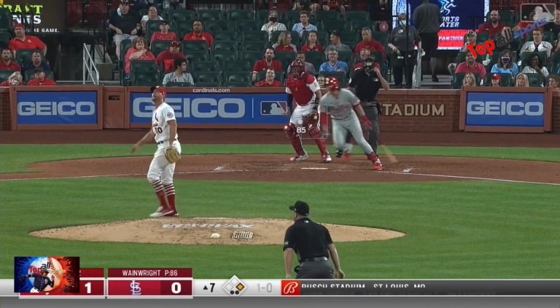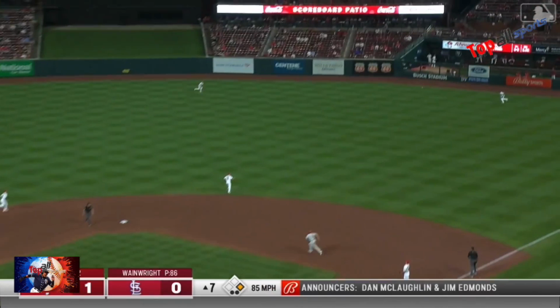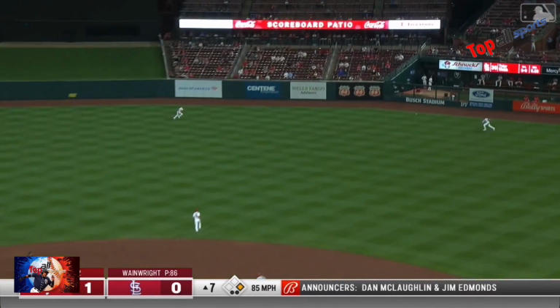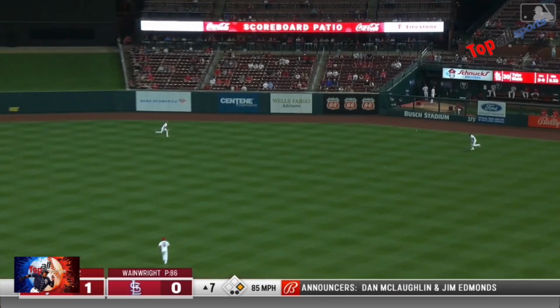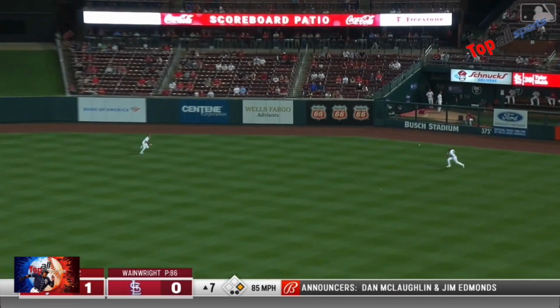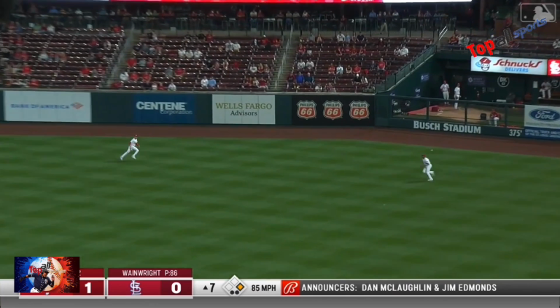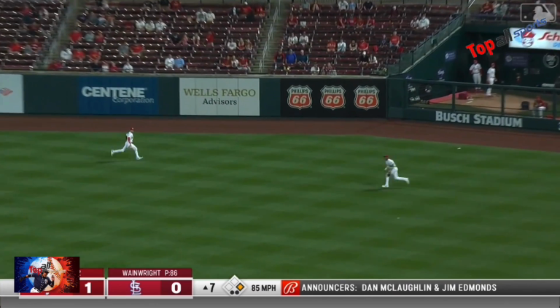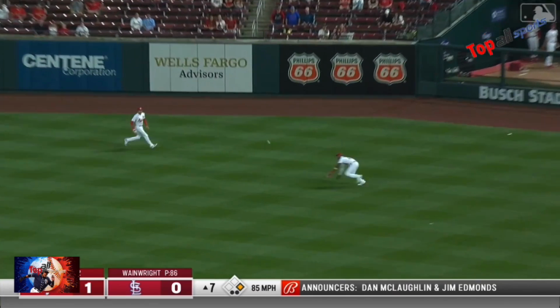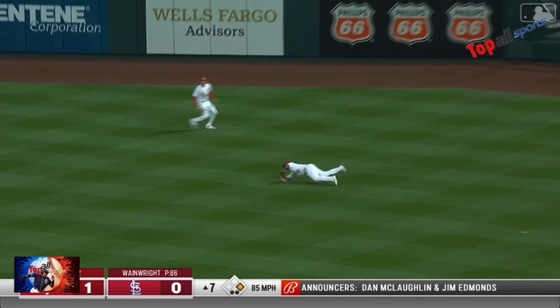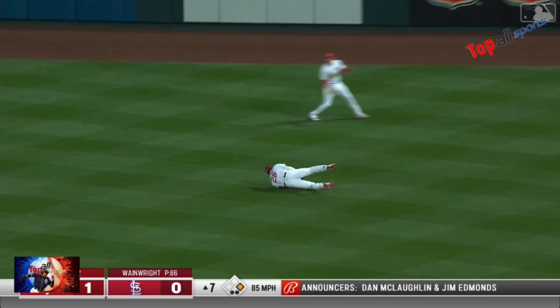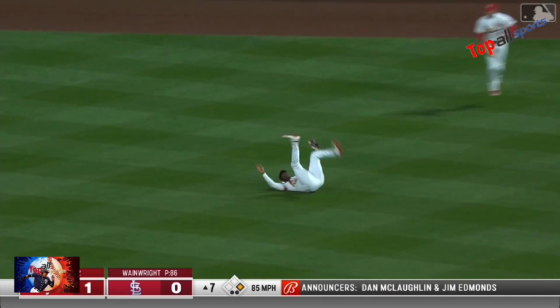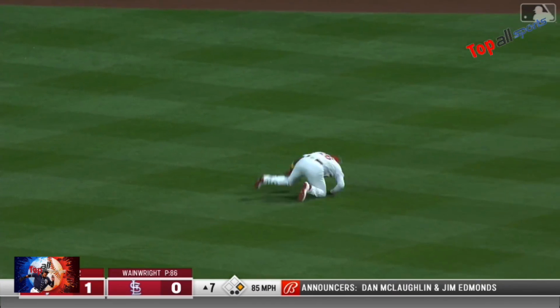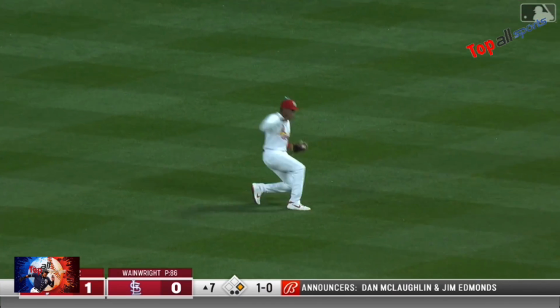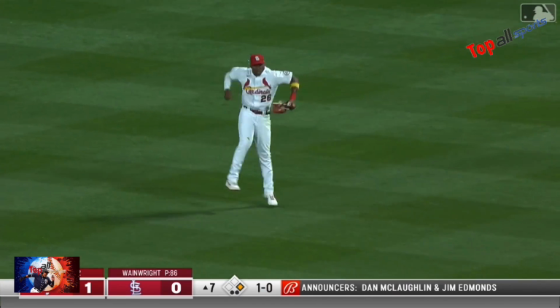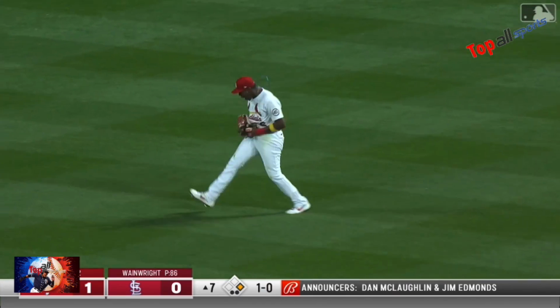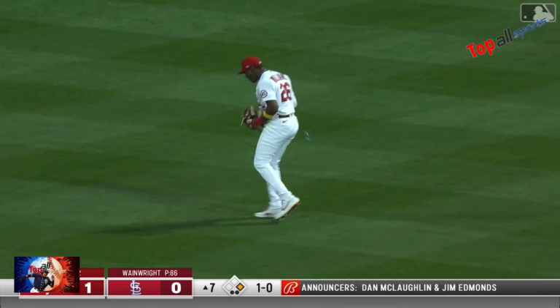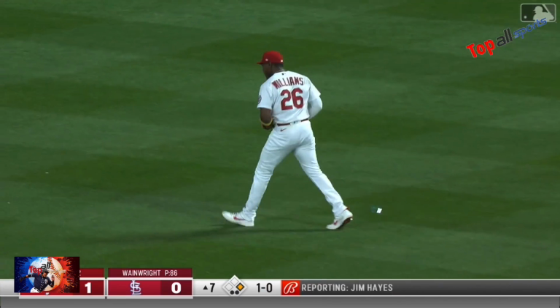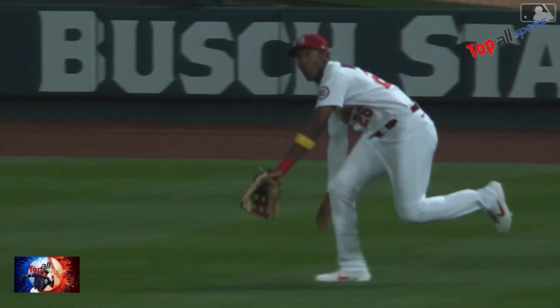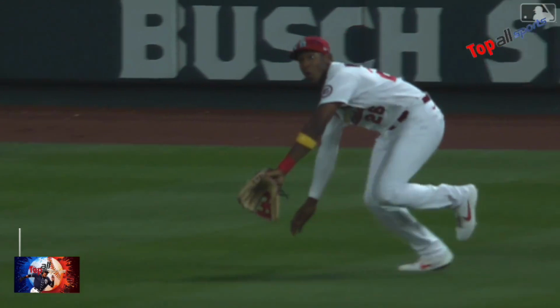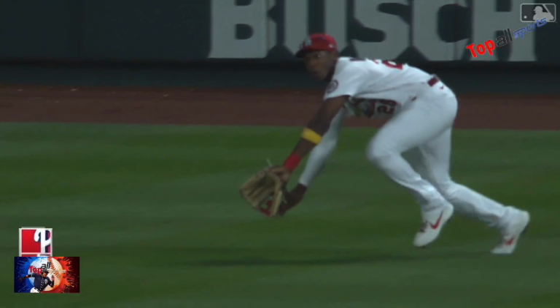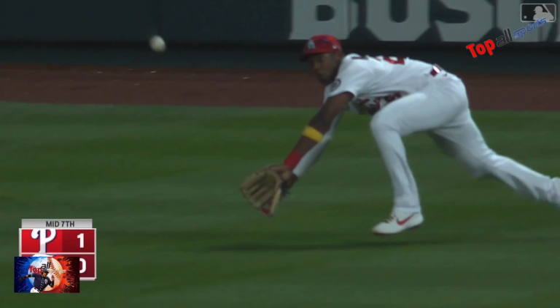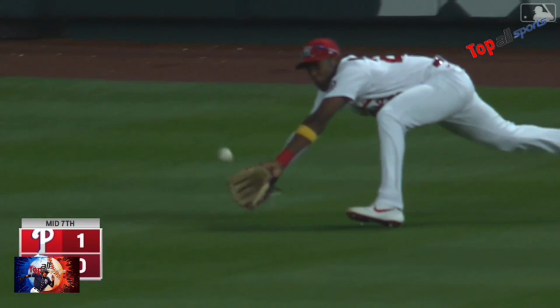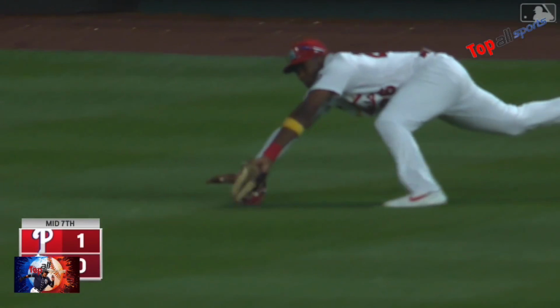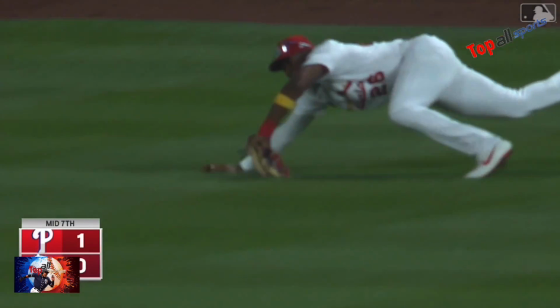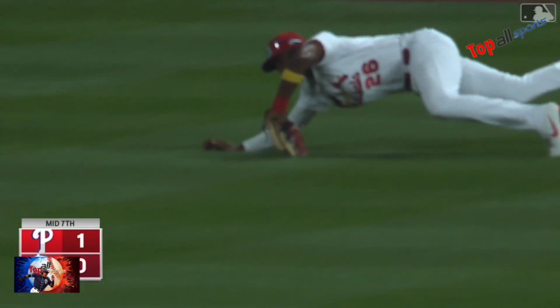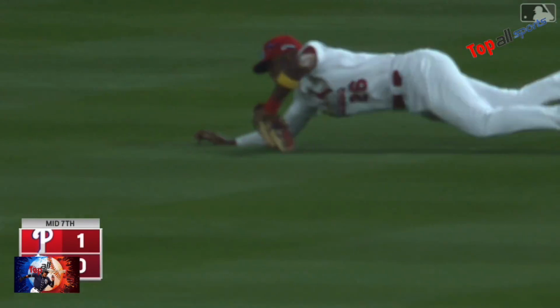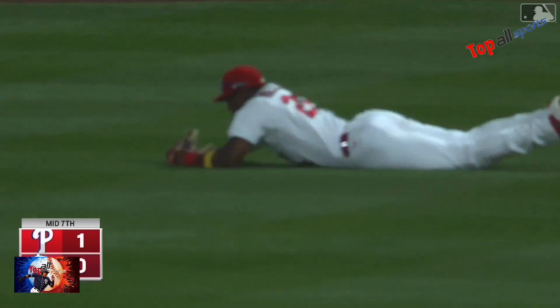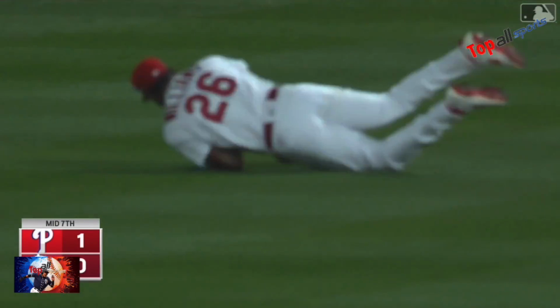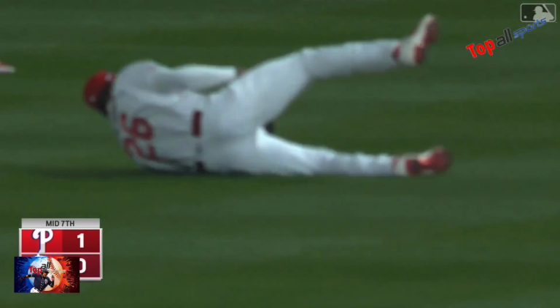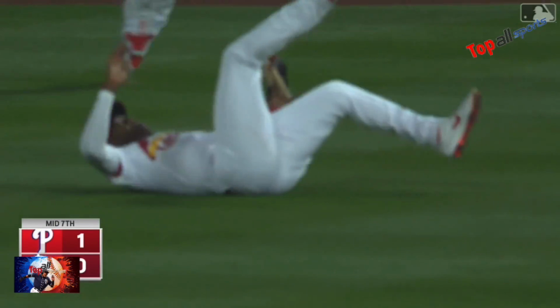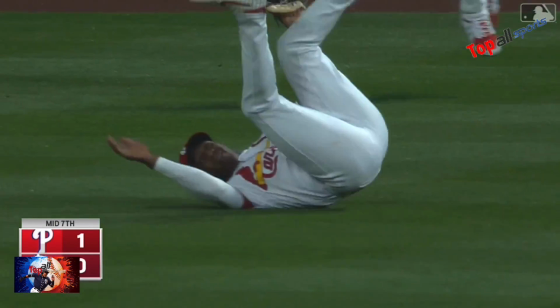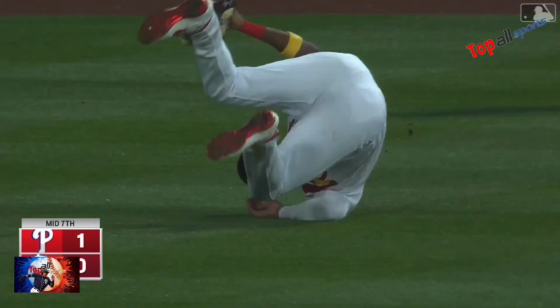And hits a fly ball into shallow right. Williams diving catch and he comes up with it. What a play, Justin Williams! Tremendous.